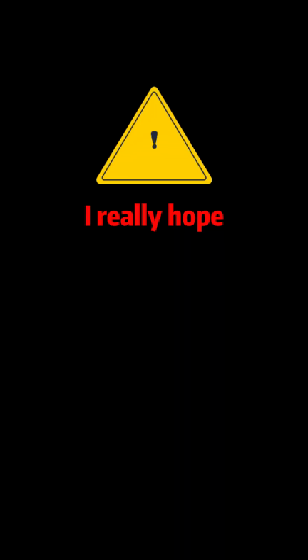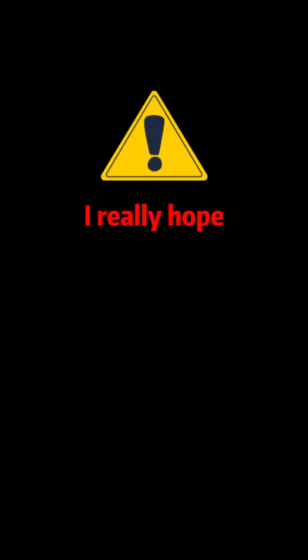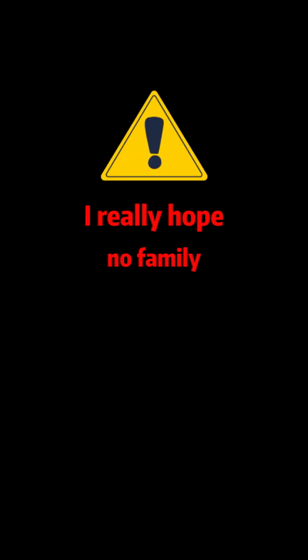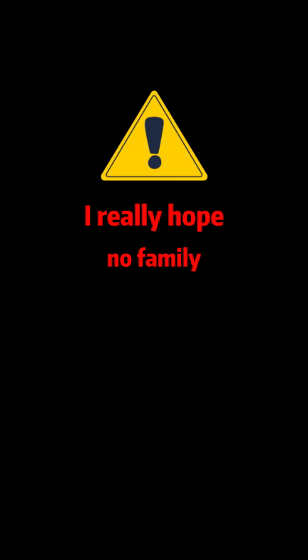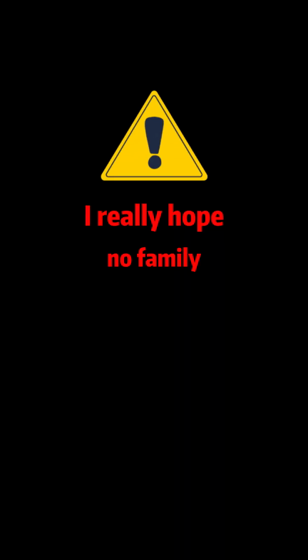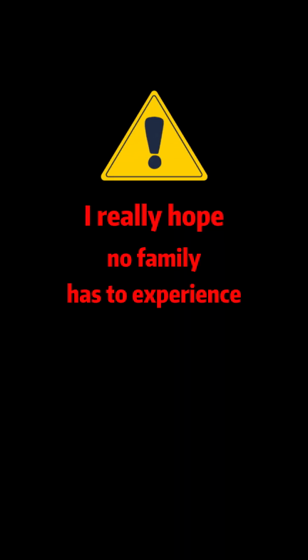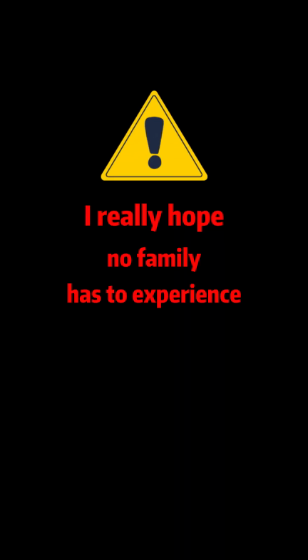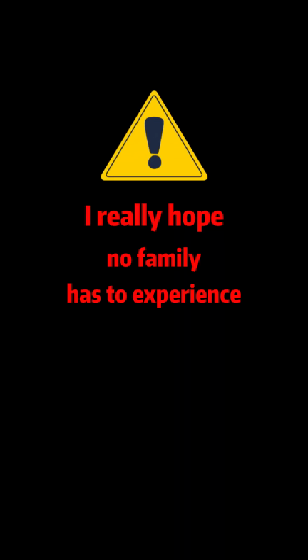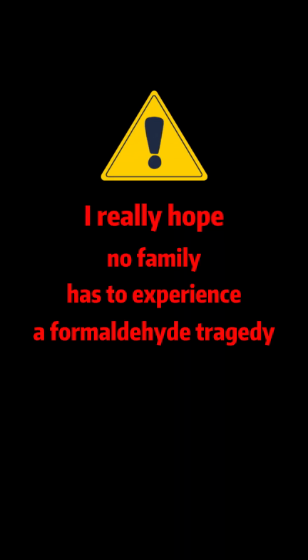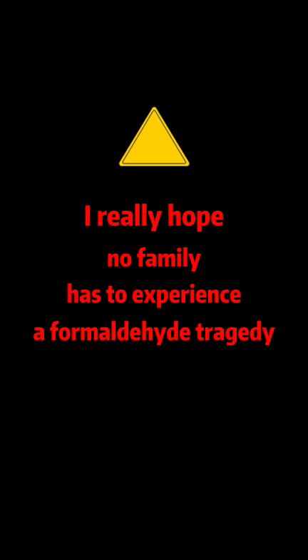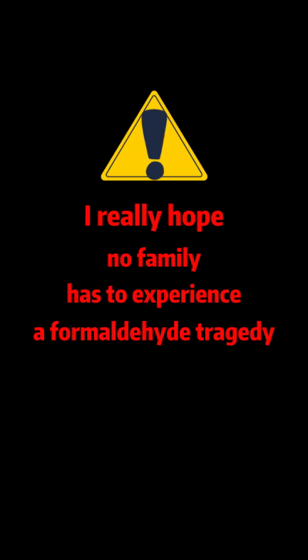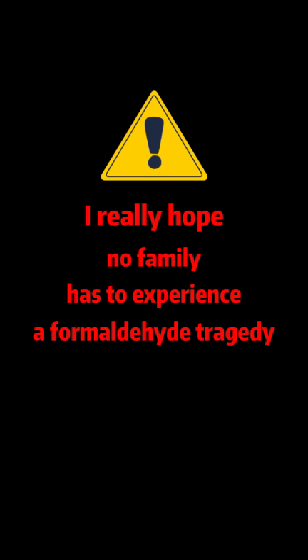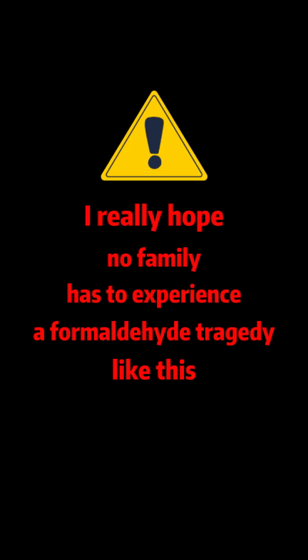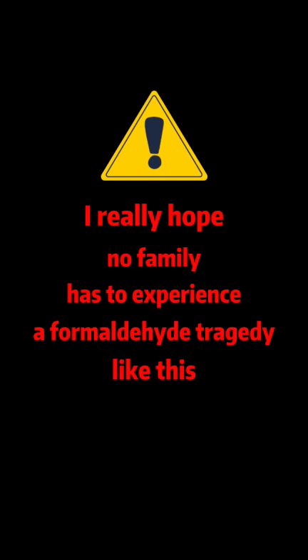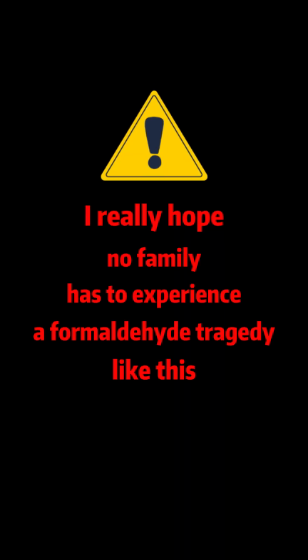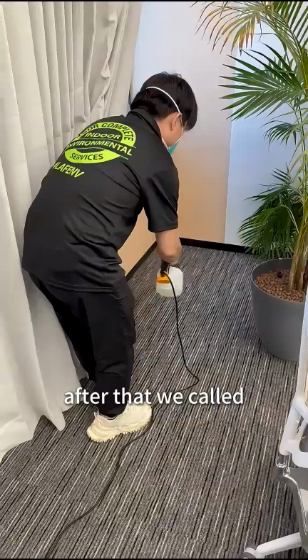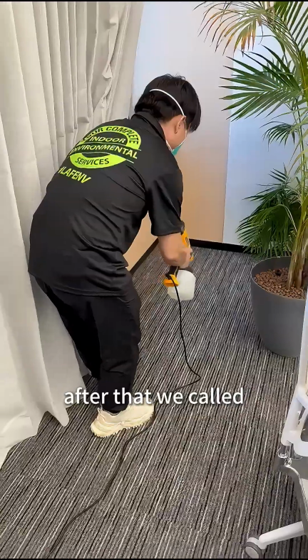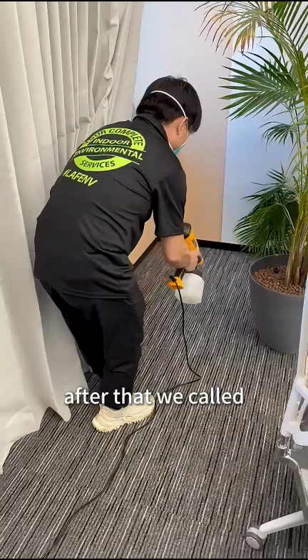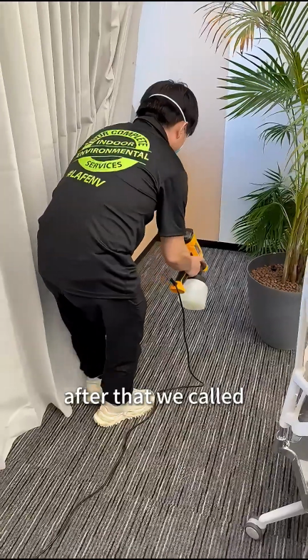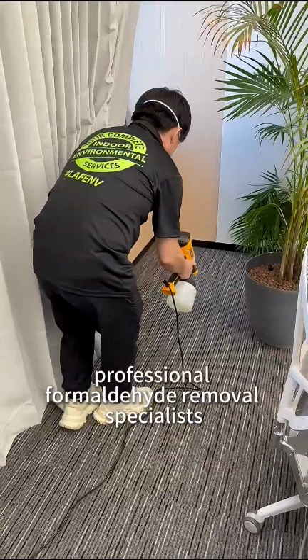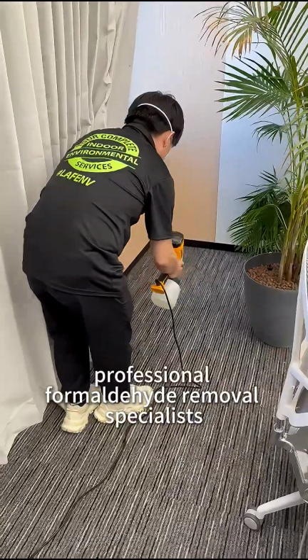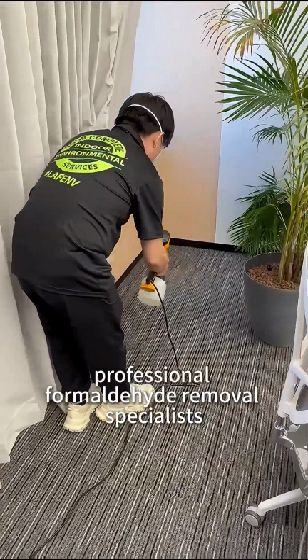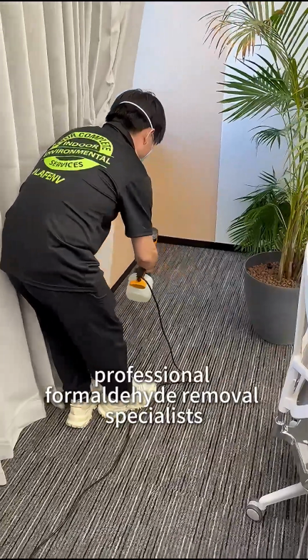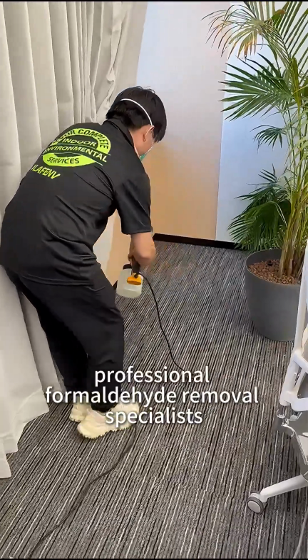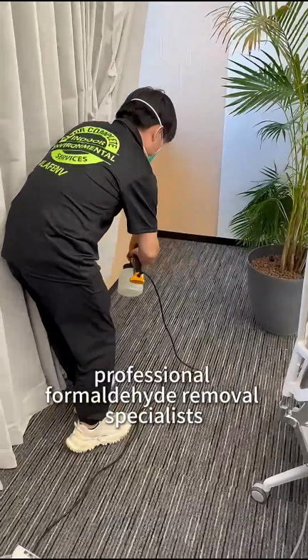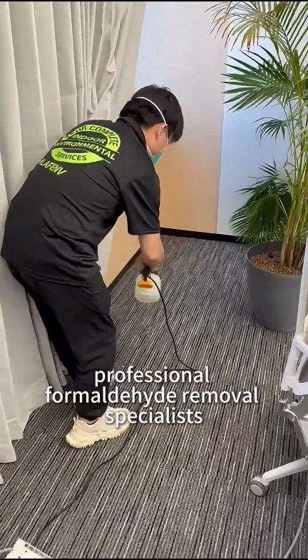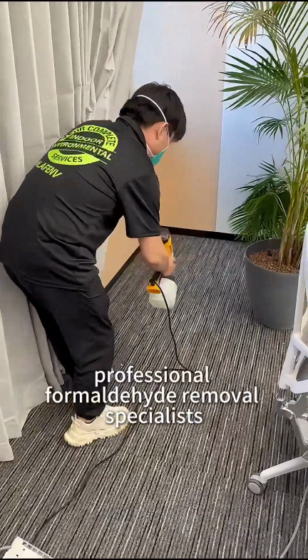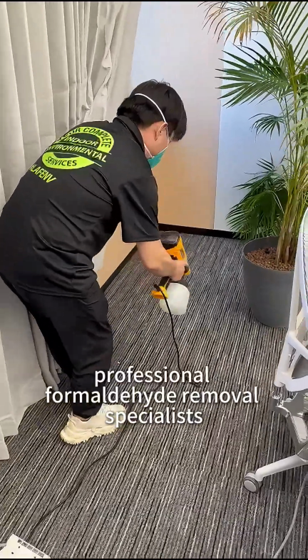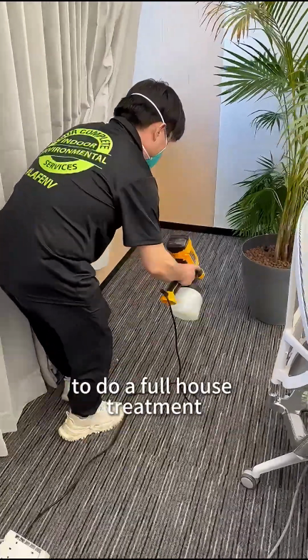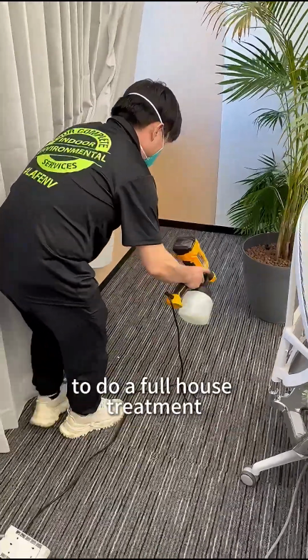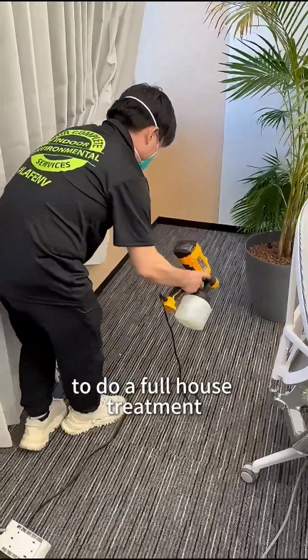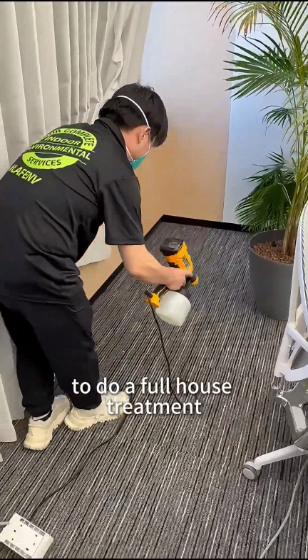I really hope no family has to experience a formaldehyde tragedy like this. After that, we called professional formaldehyde removal specialists to do a full house treatment.